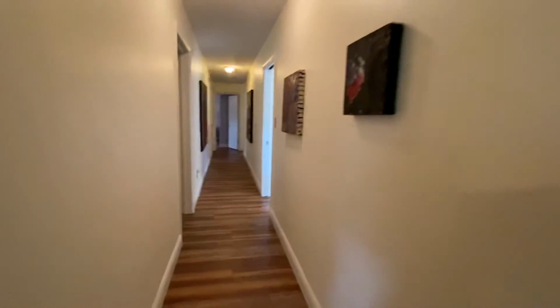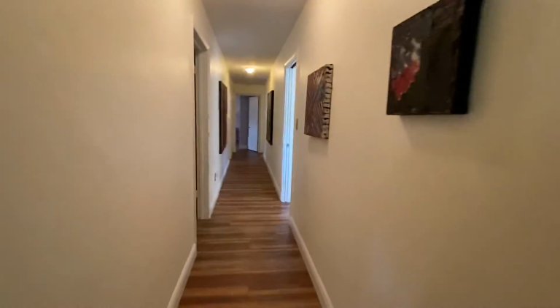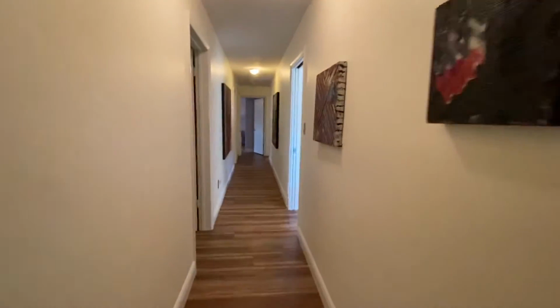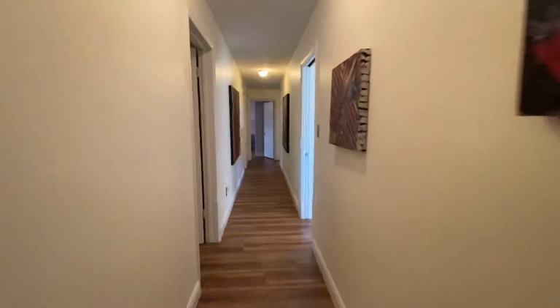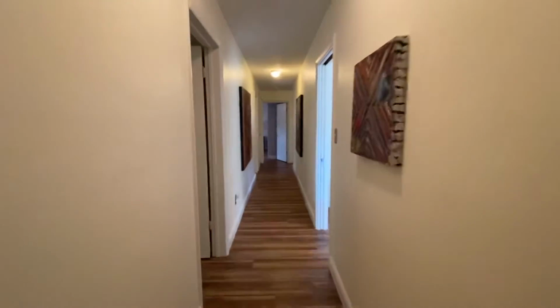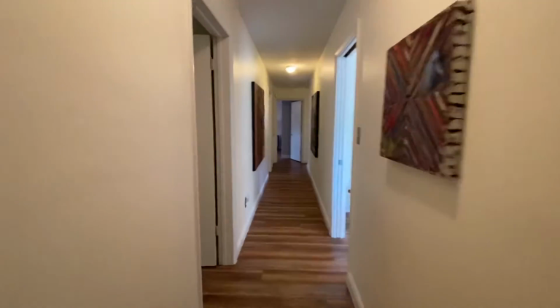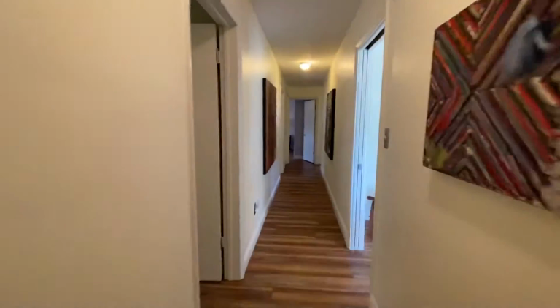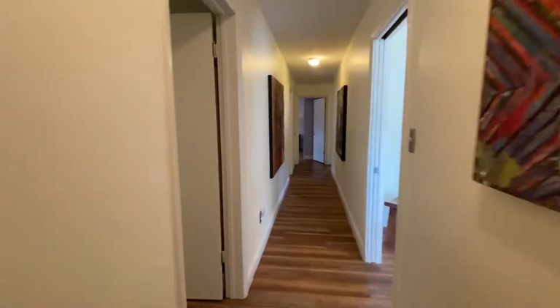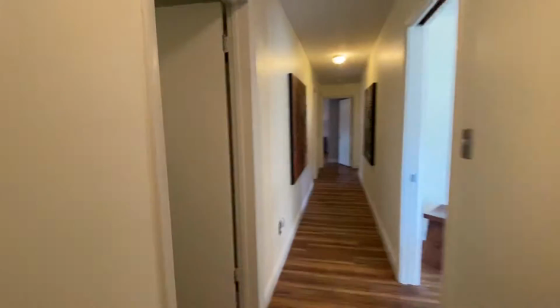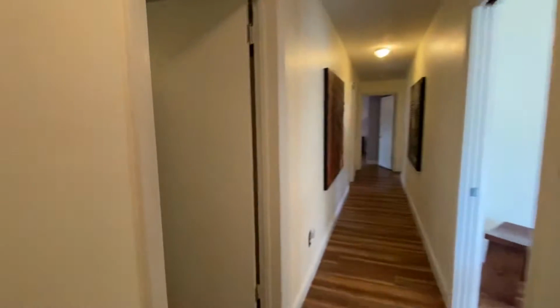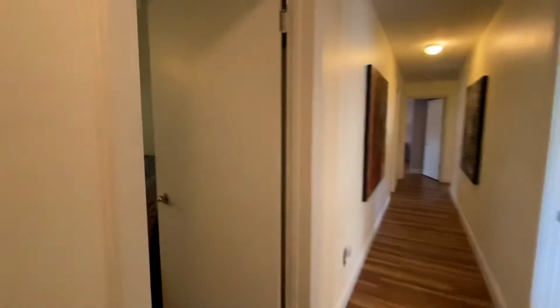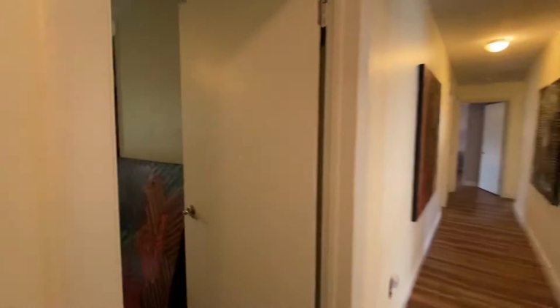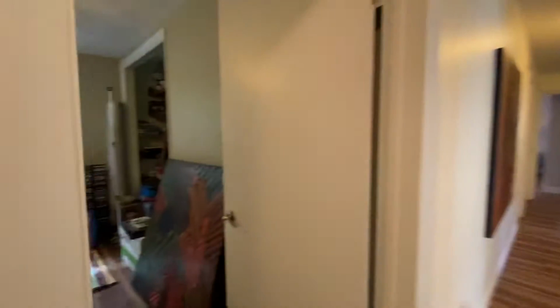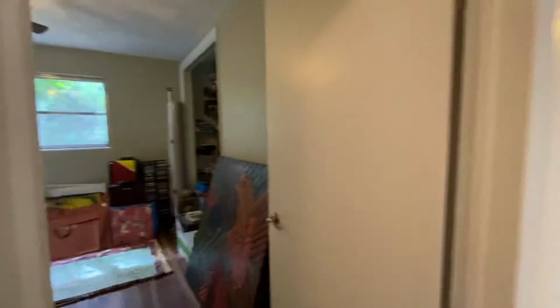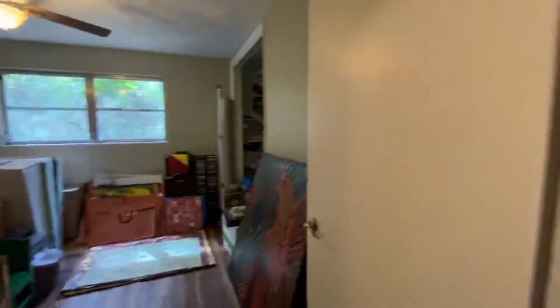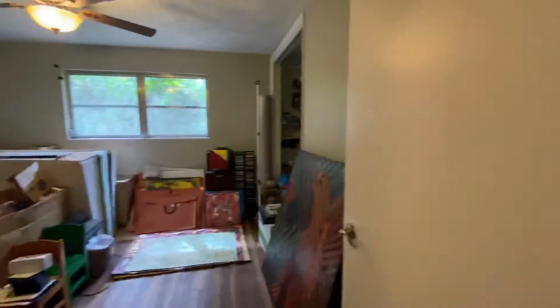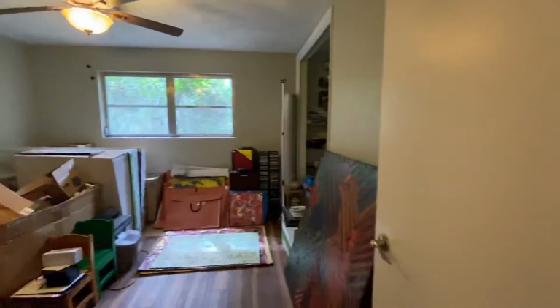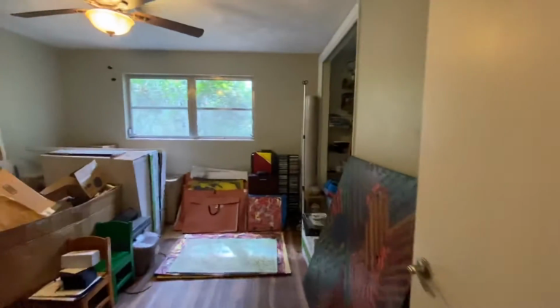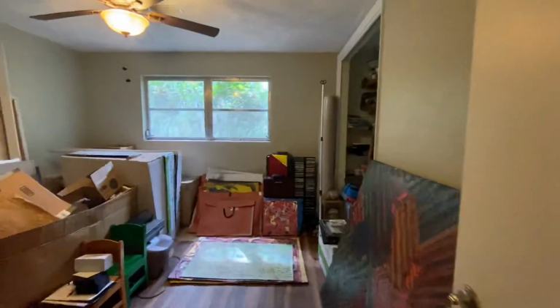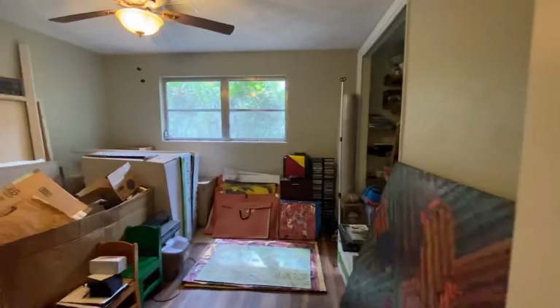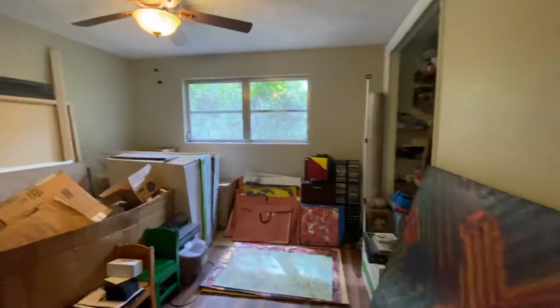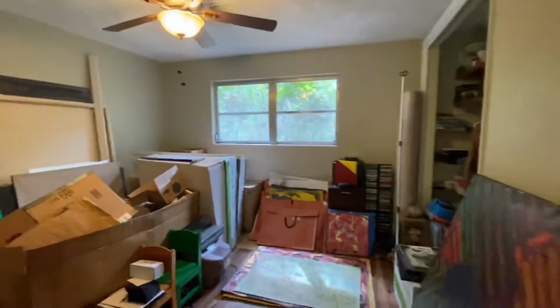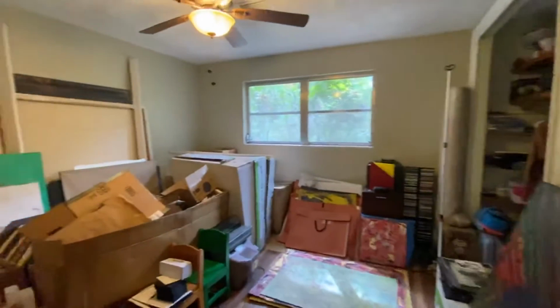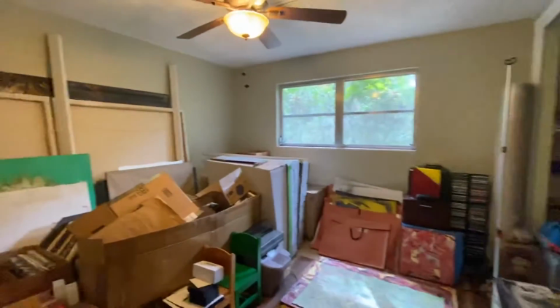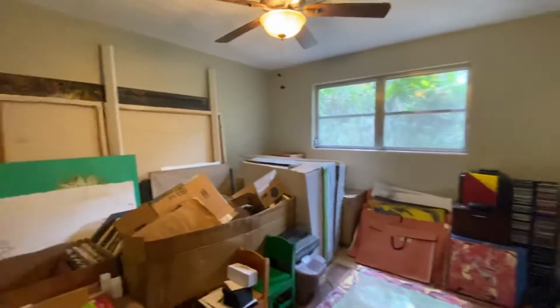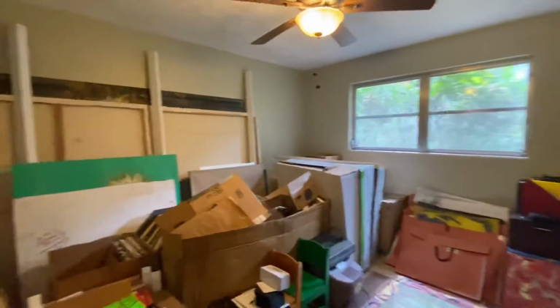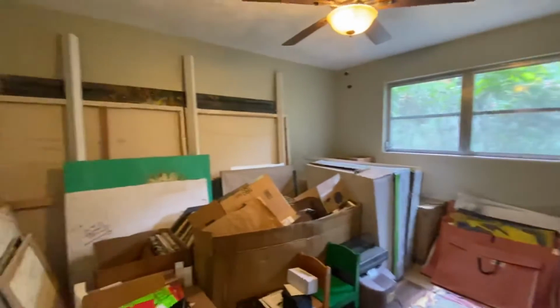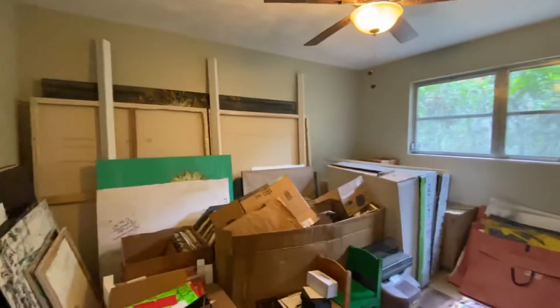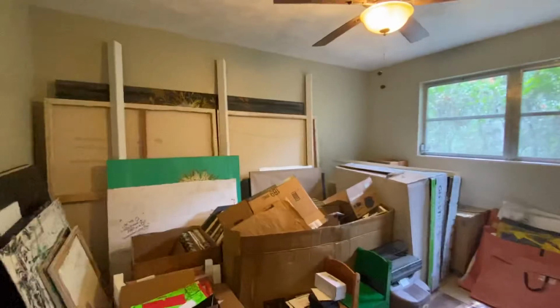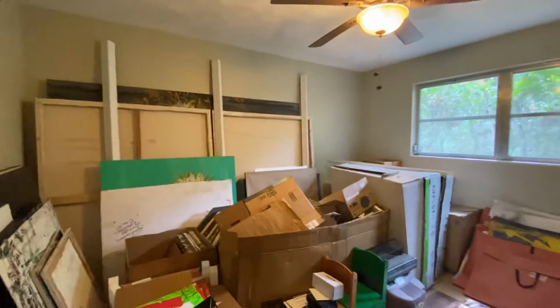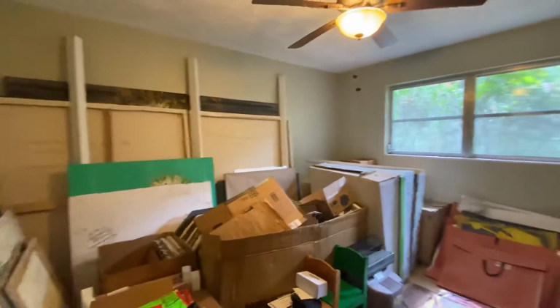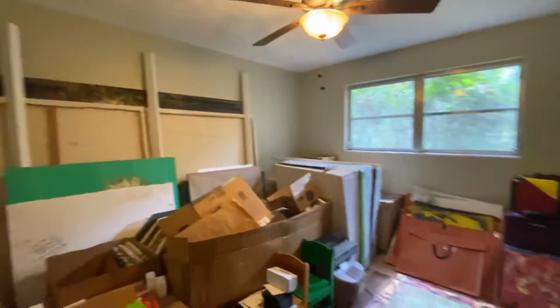We'll call this one here bedroom number four. Right now it's being used as a studio but got its closet there. This will be bedroom number four.